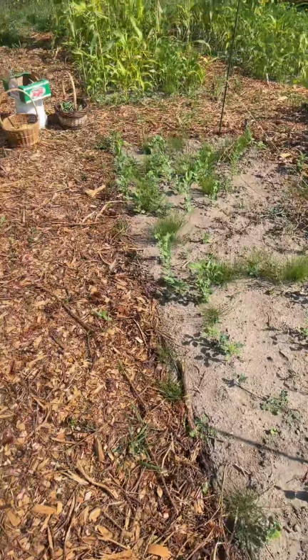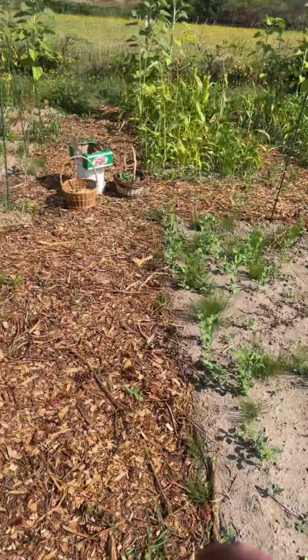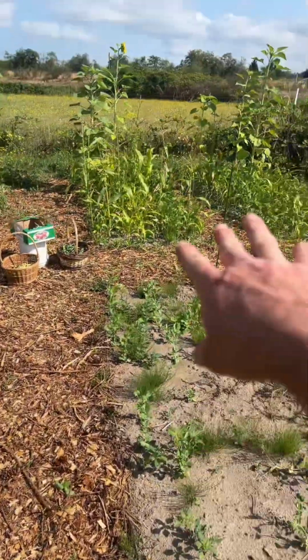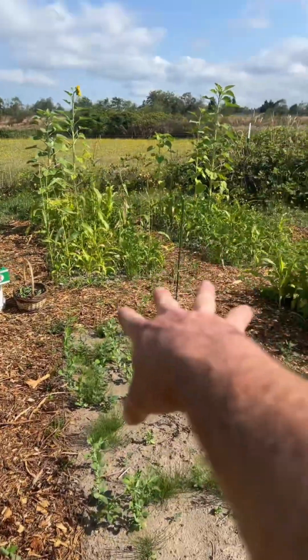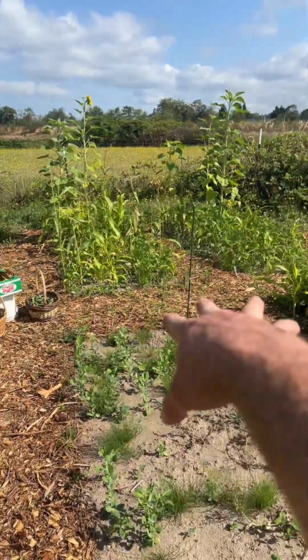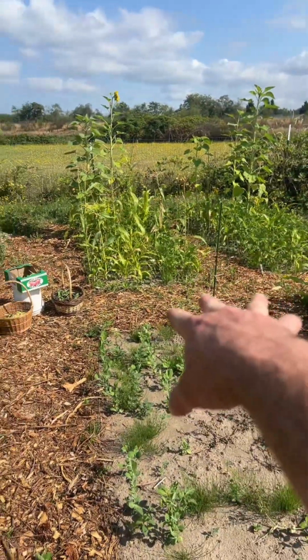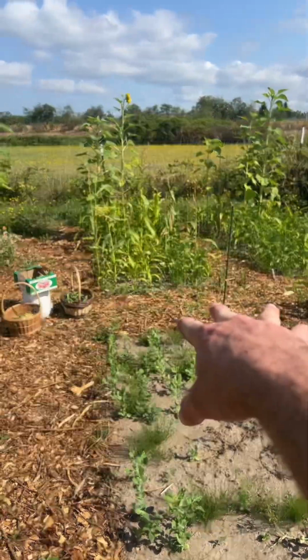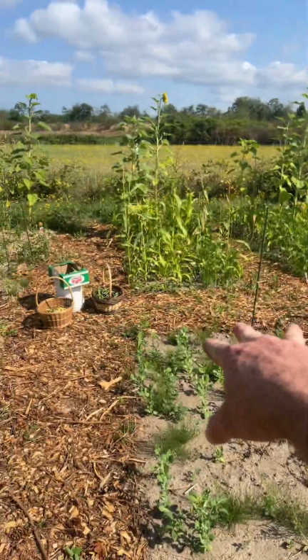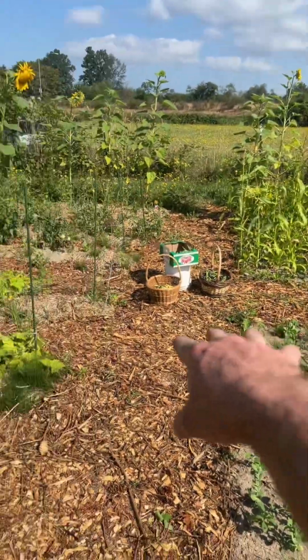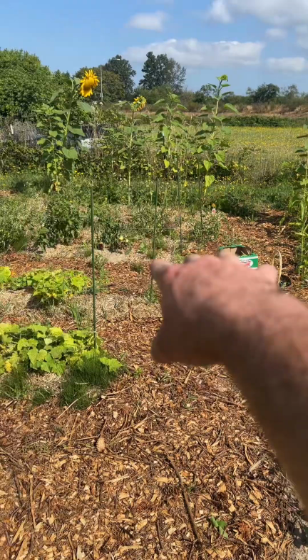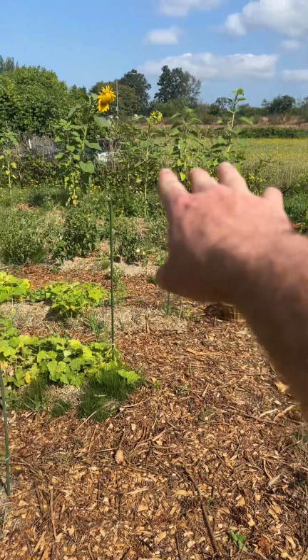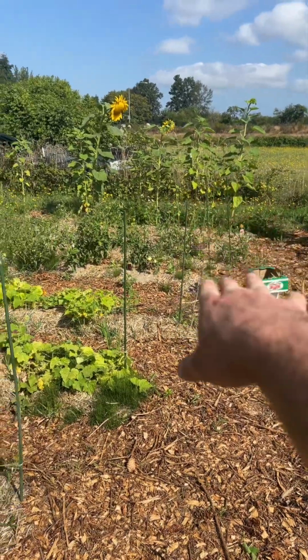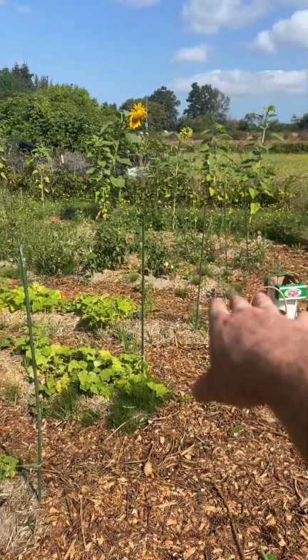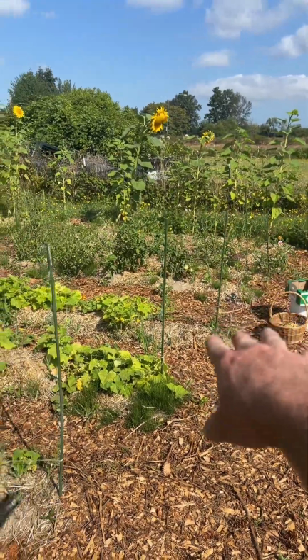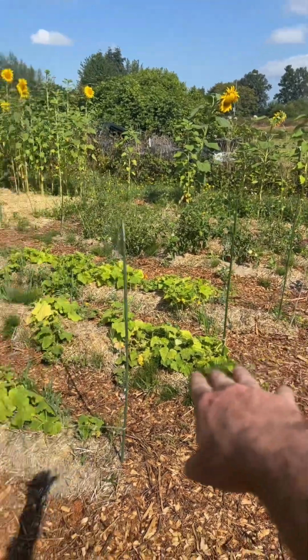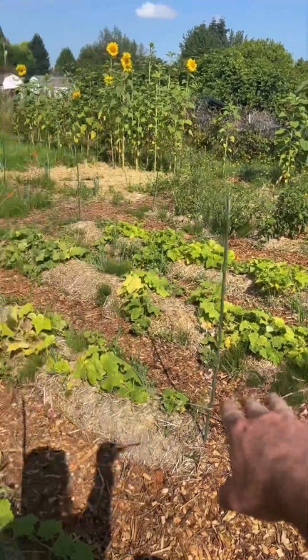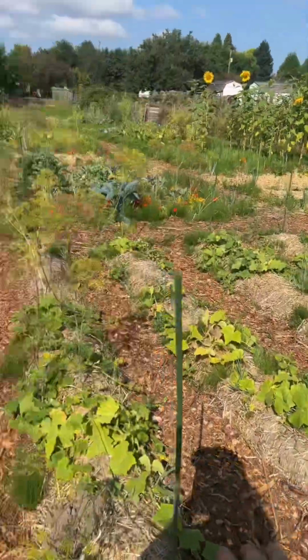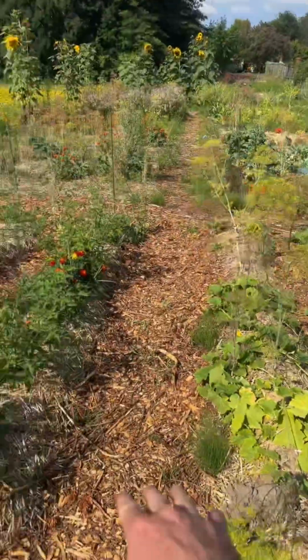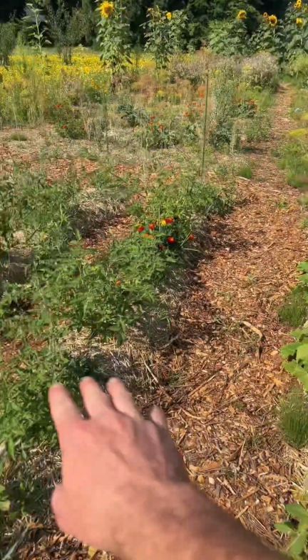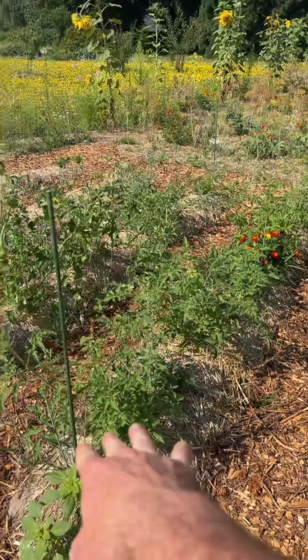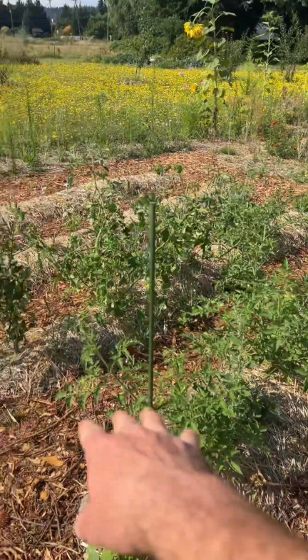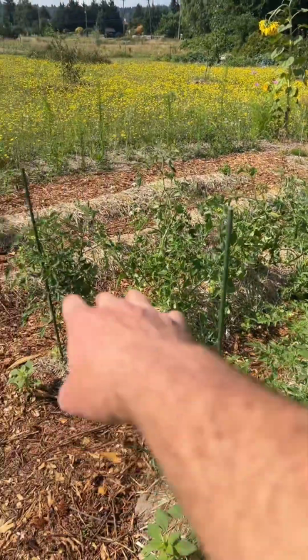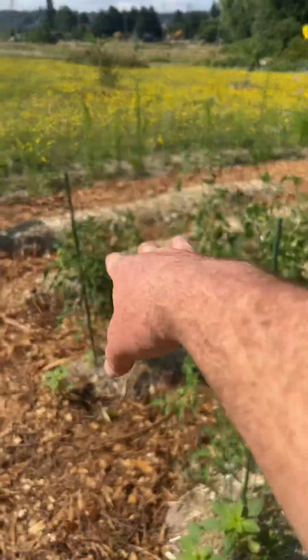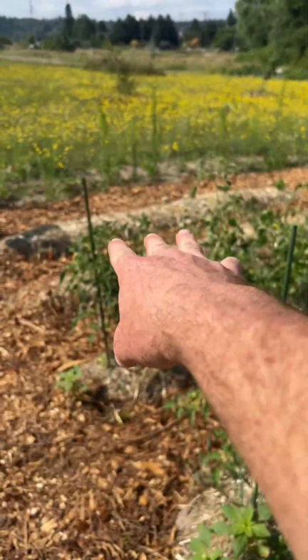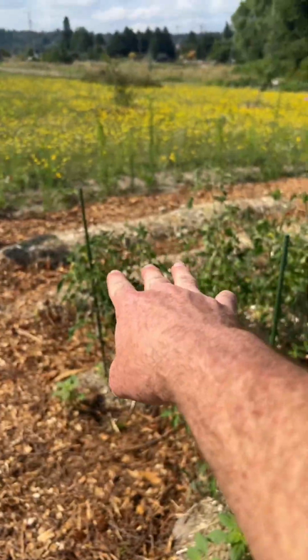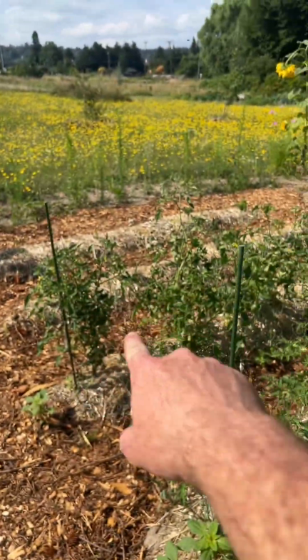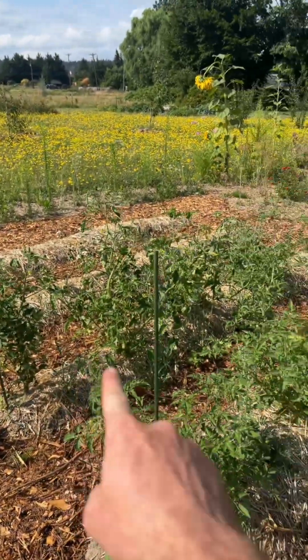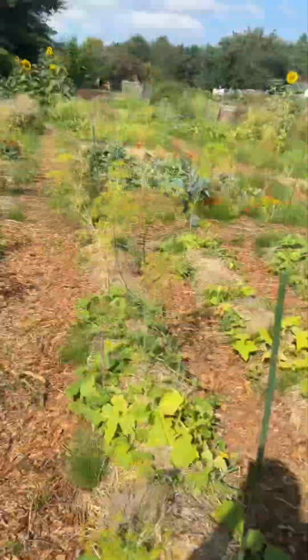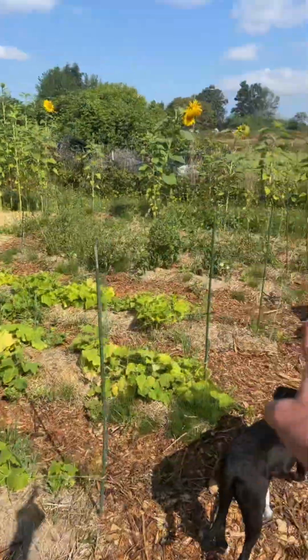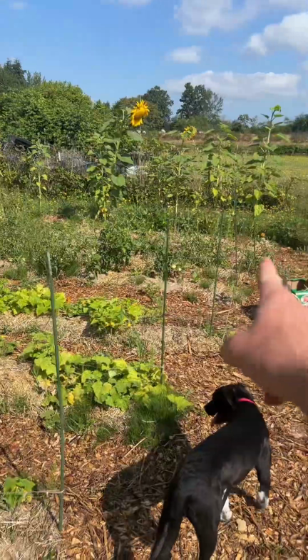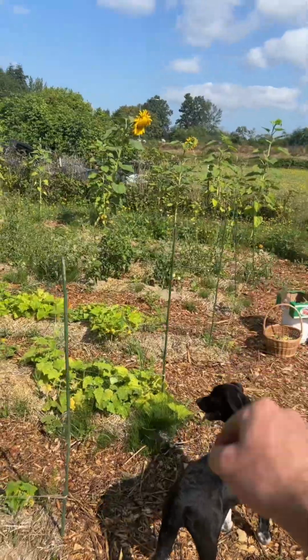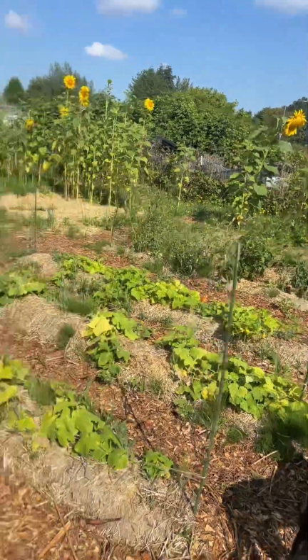There are more beans and corn over there. Tomatoes, peppers, cucumbers, more tomatoes. And these hot peppers are over here; sweet peppers are over there.